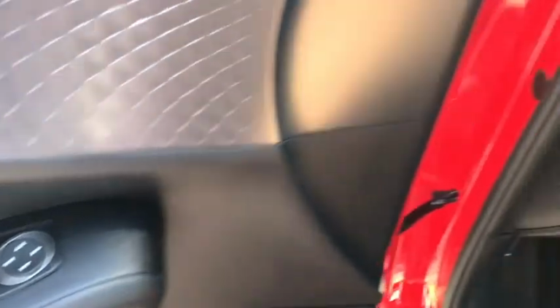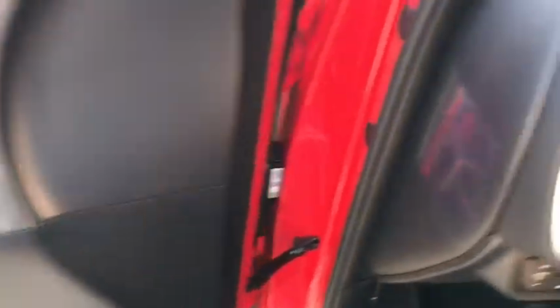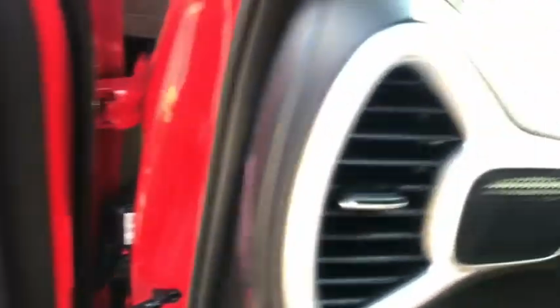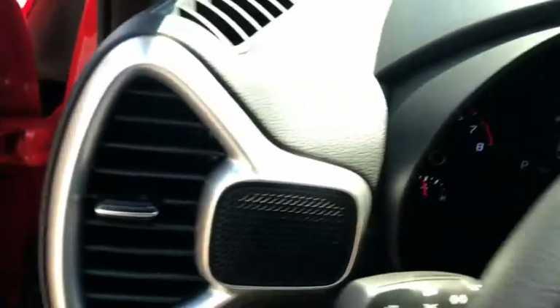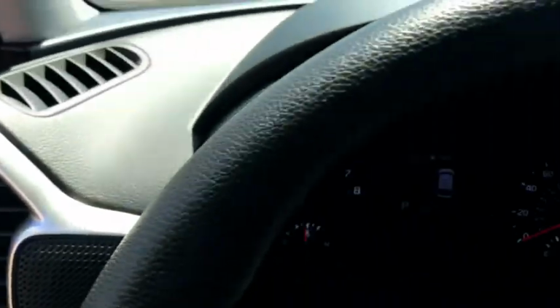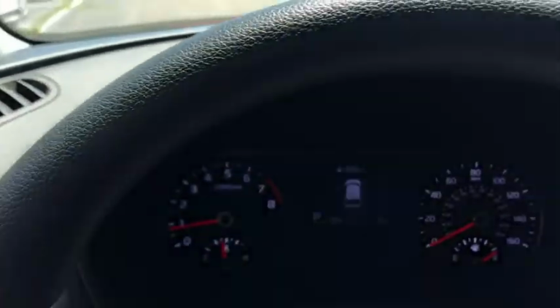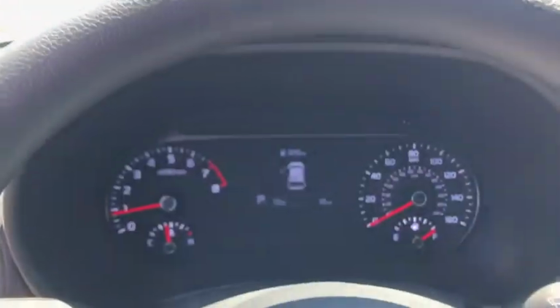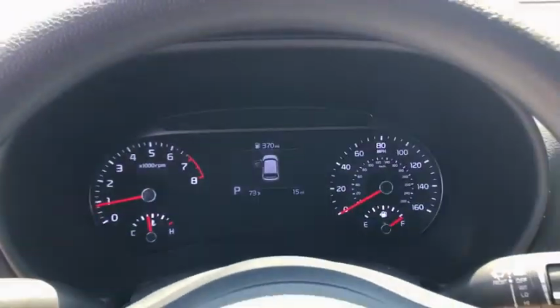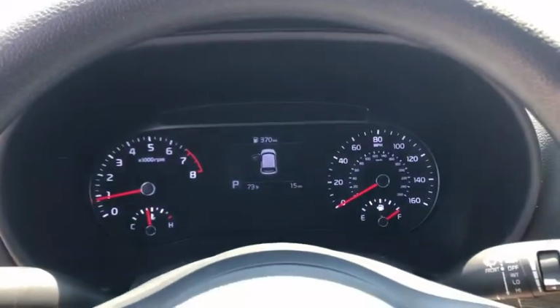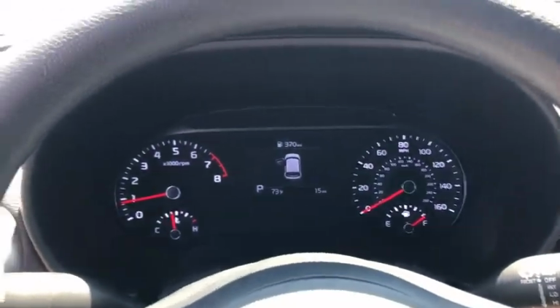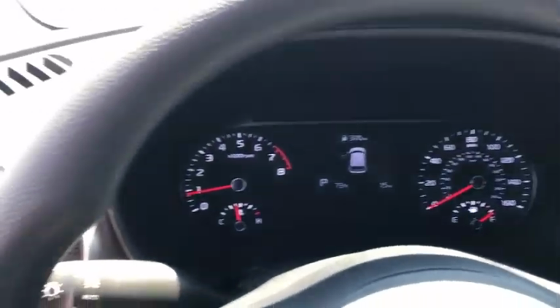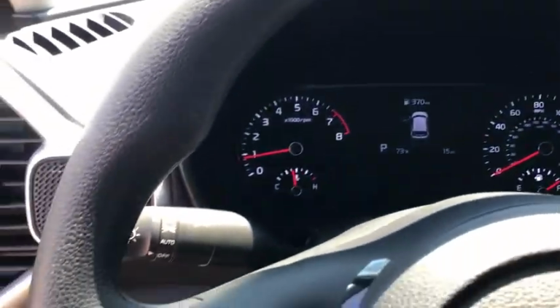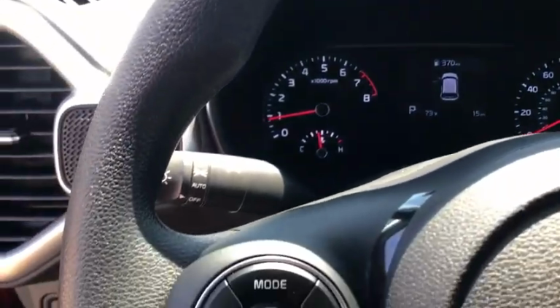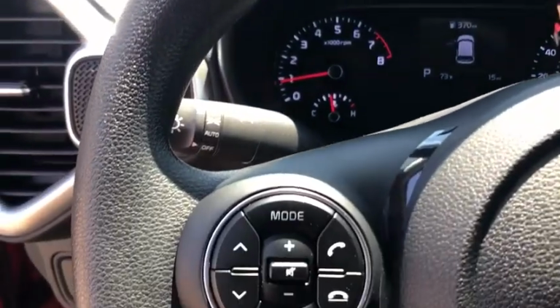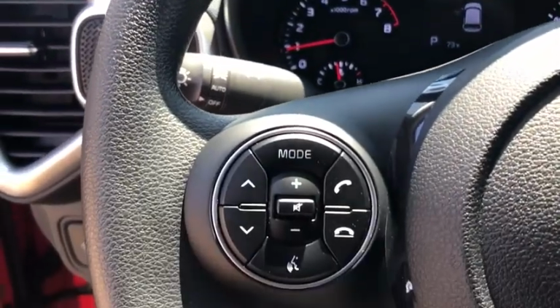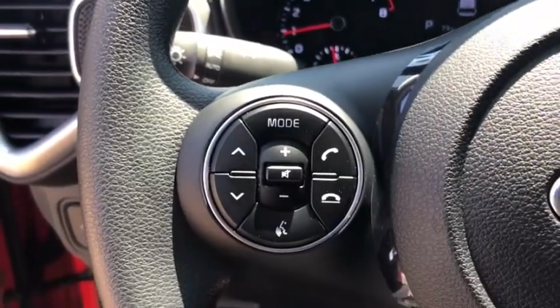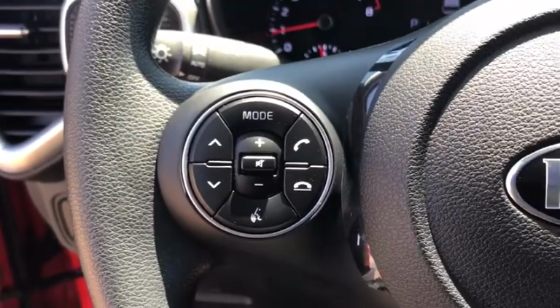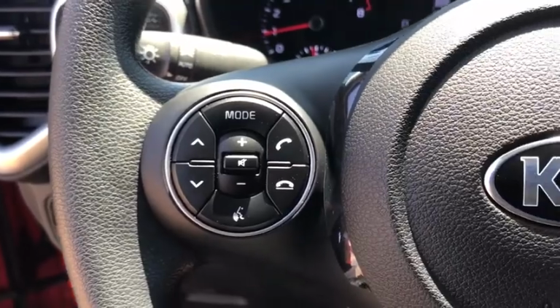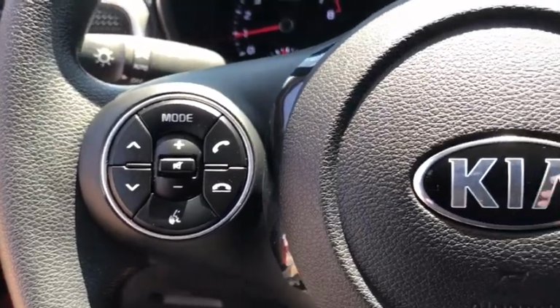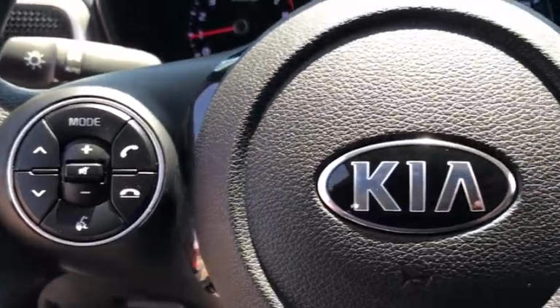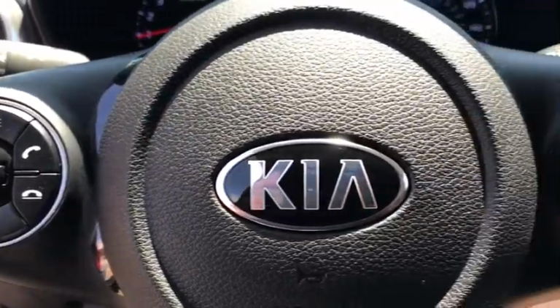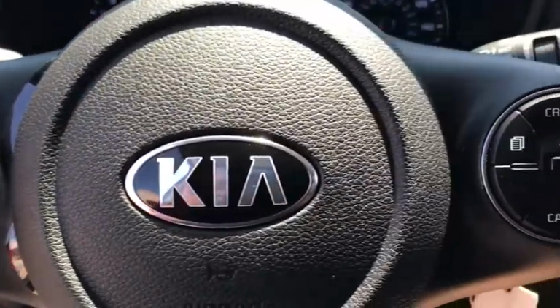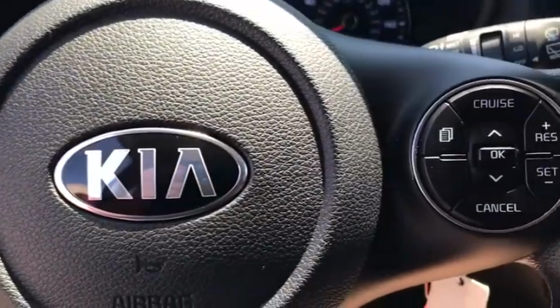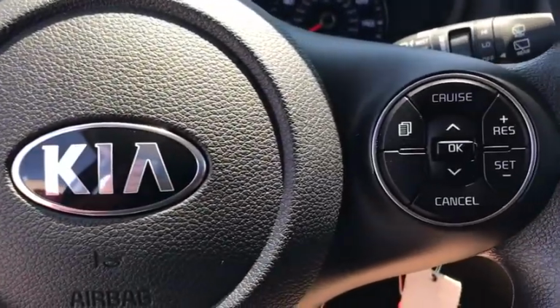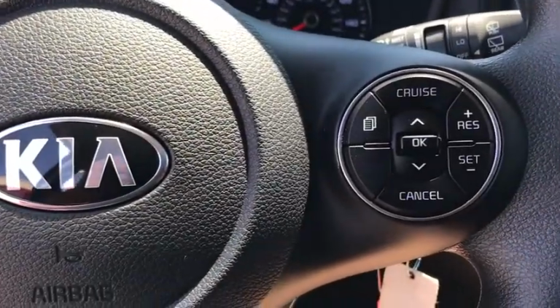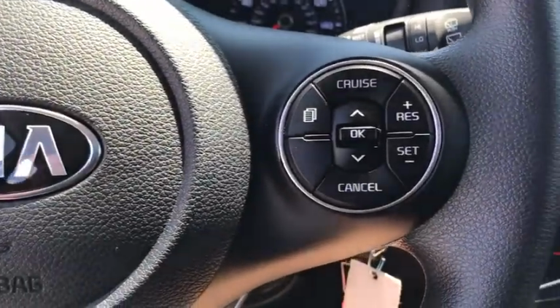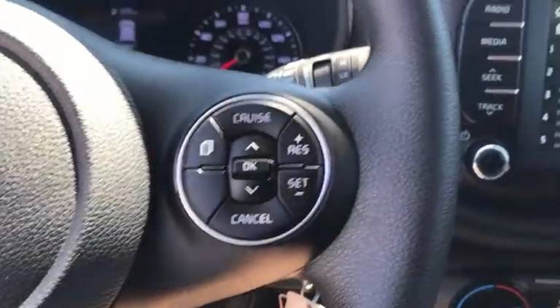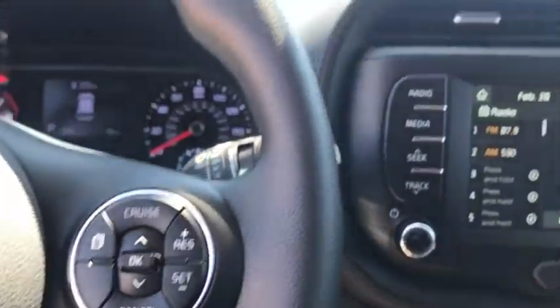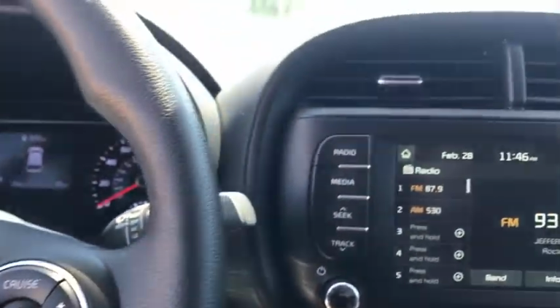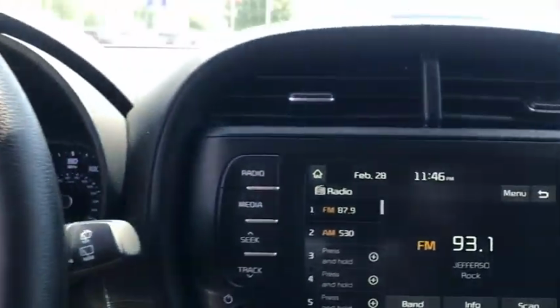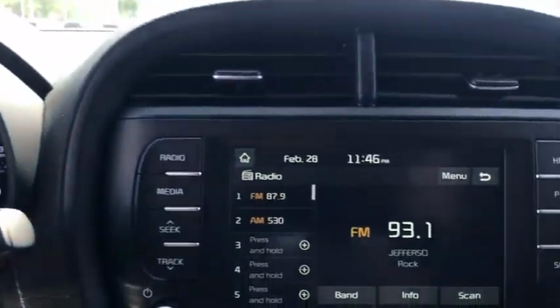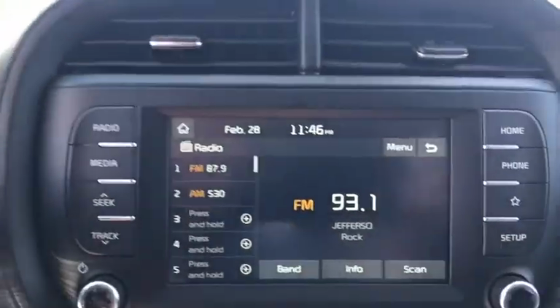Overhead console, remote keyless entry, carpeted floor mats, tachometer, brake assist, cloth seat trim, front reading lamps, front bucket seats, rear window wiper.